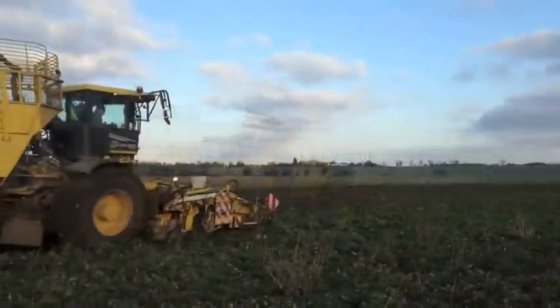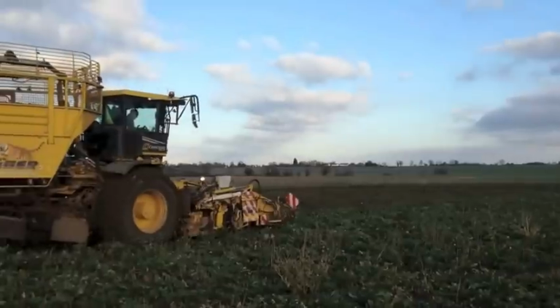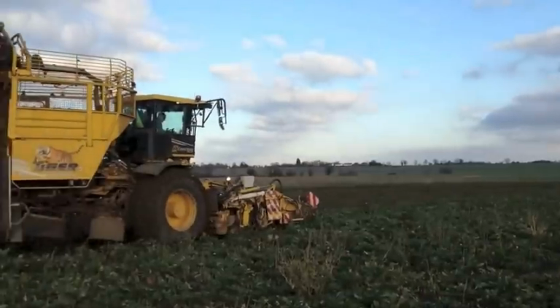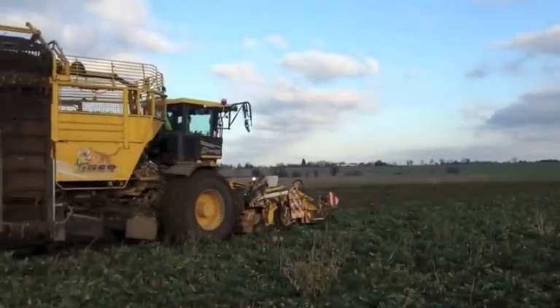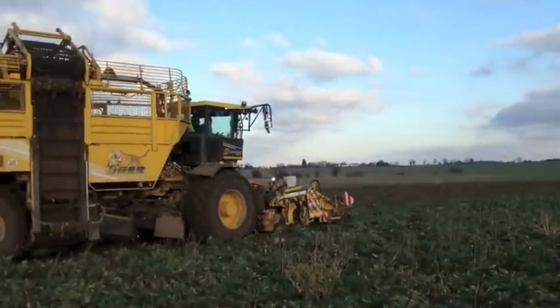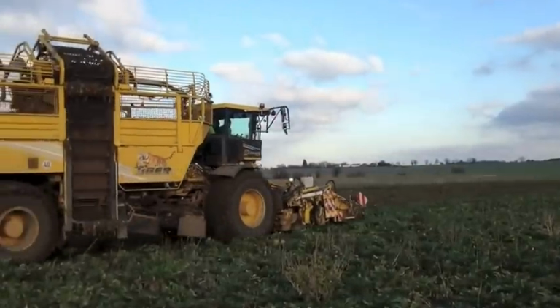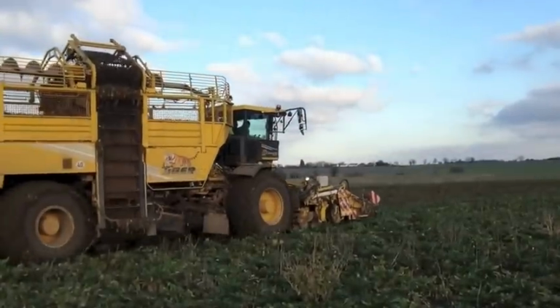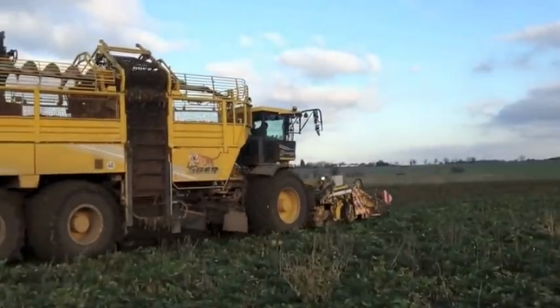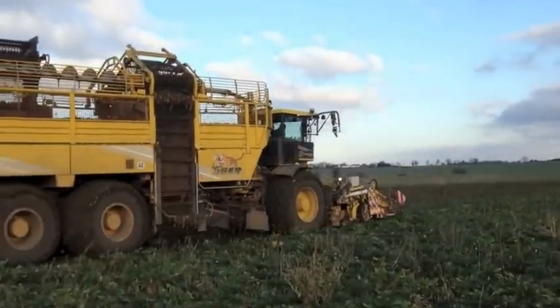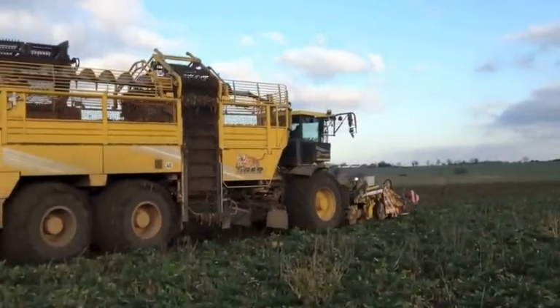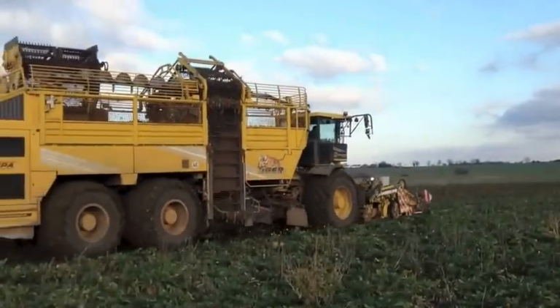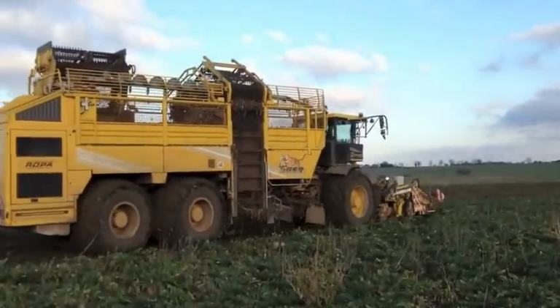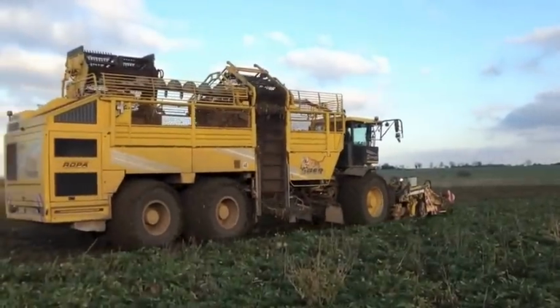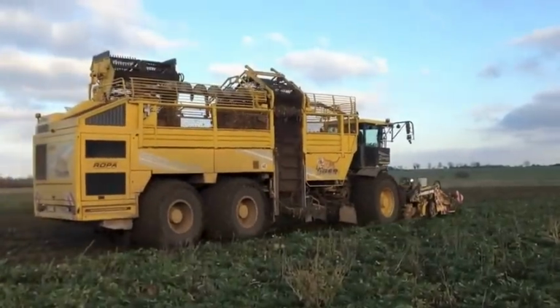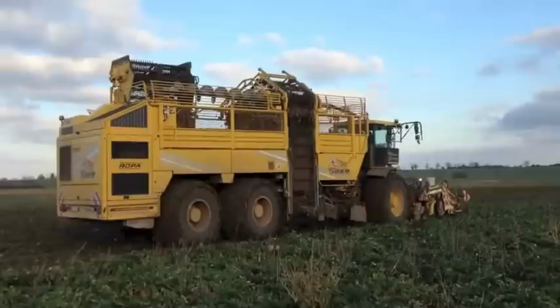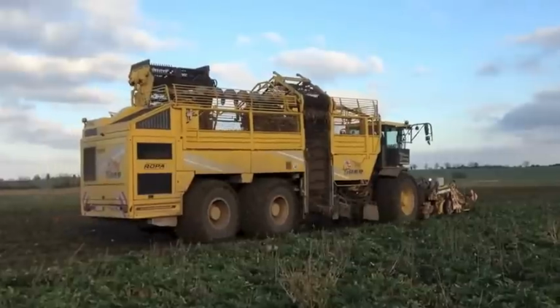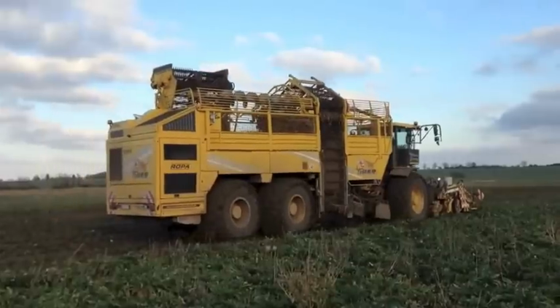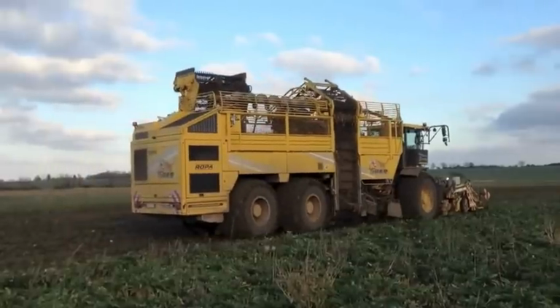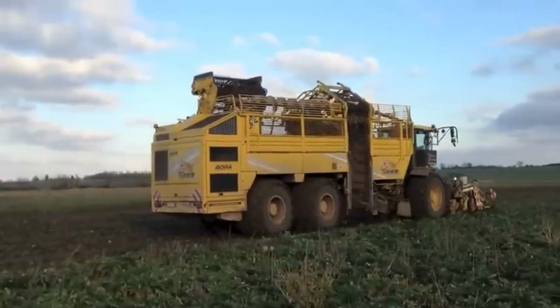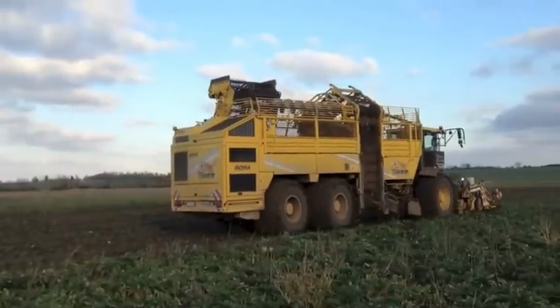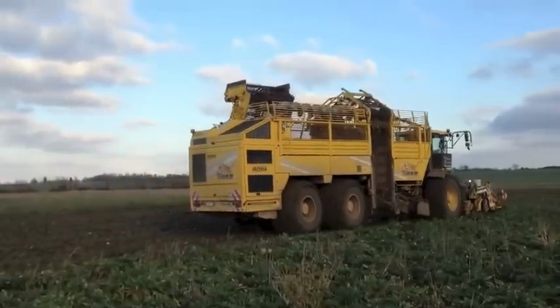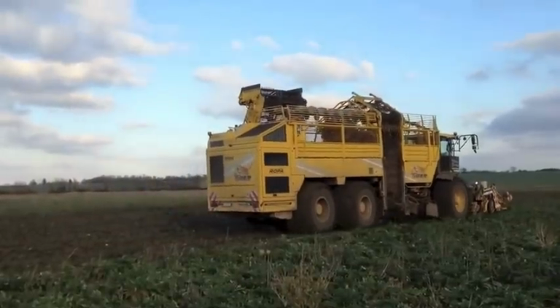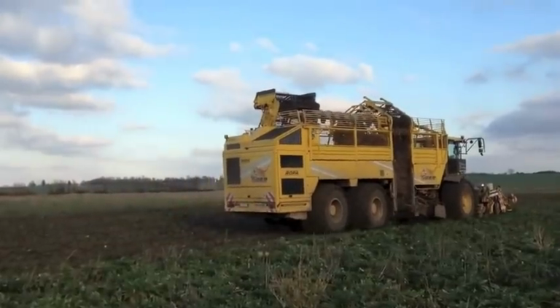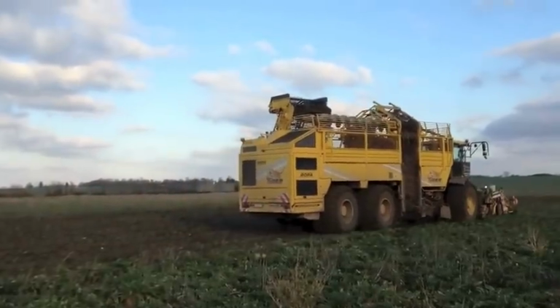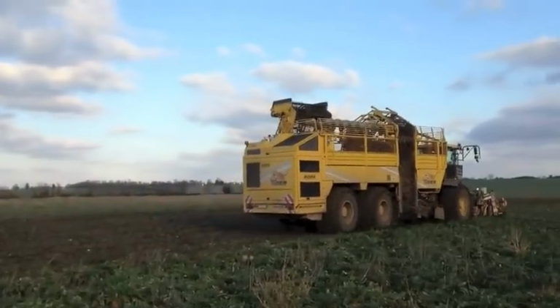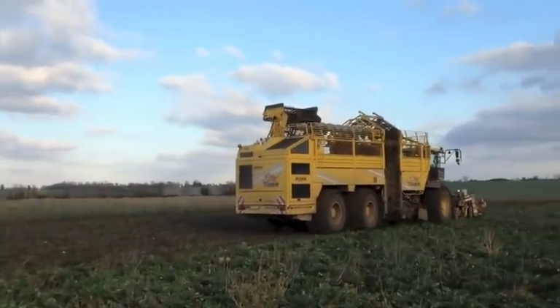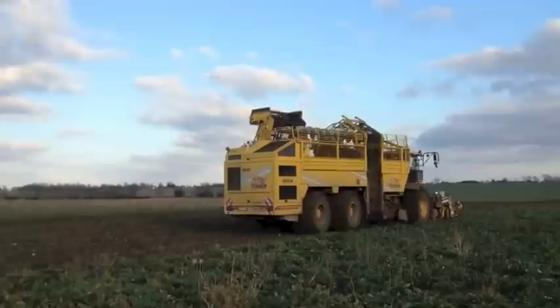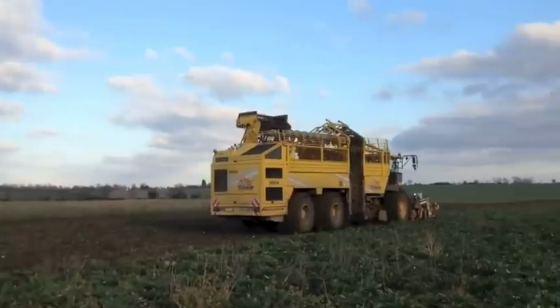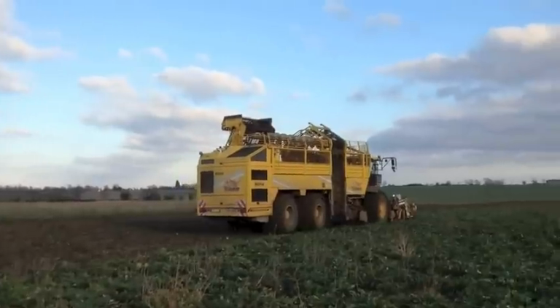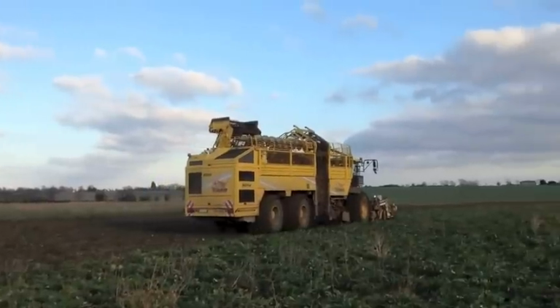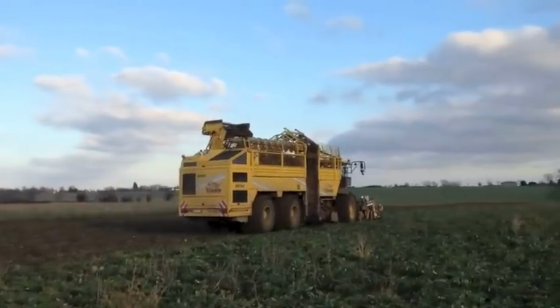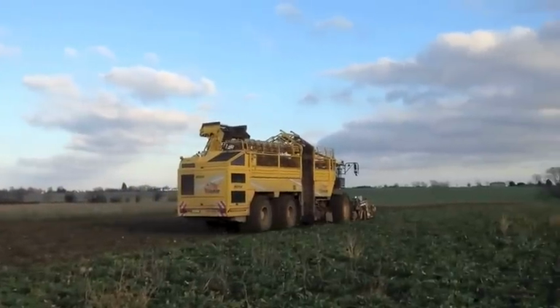A continuously variable transmission helps to reduce fuel consumption, and a top speed of 40 kilometers per hour on the road is useful for contractors. At the rear, 1050/50 R32 tyres are fitted to both sets of axles.